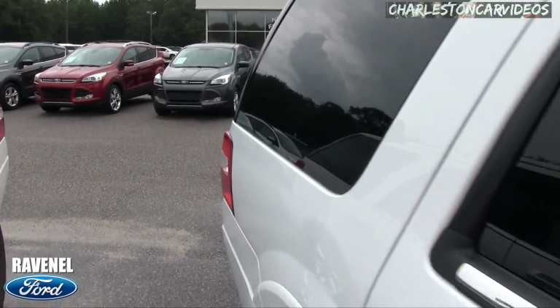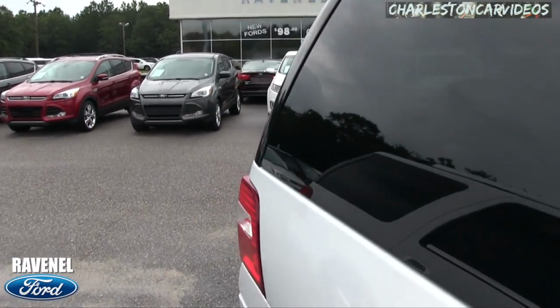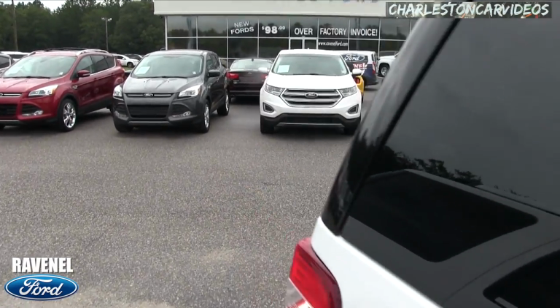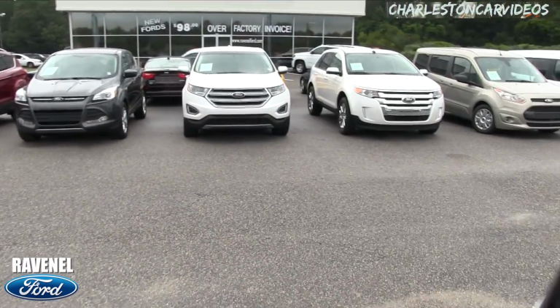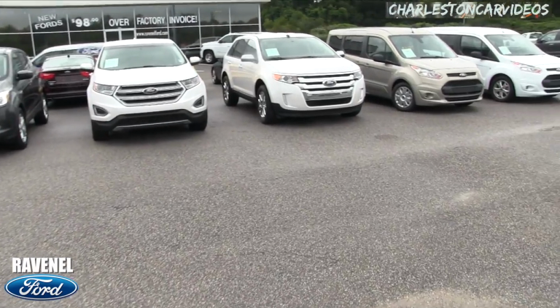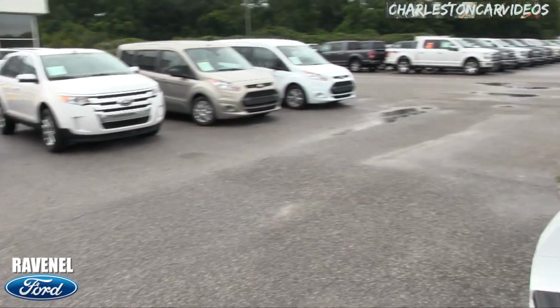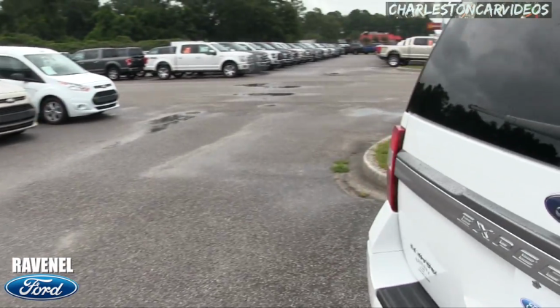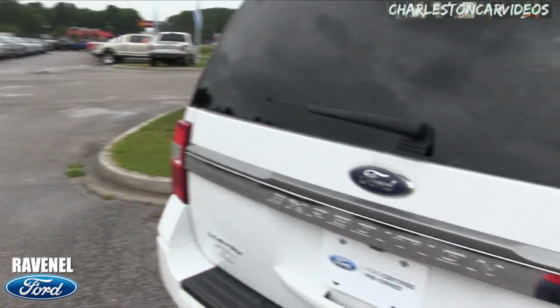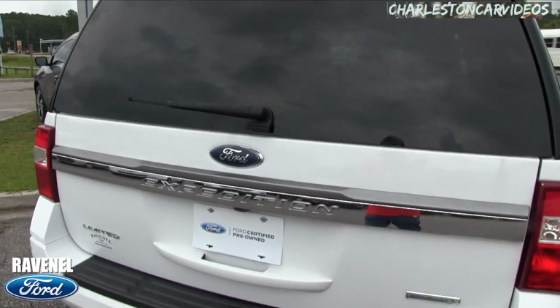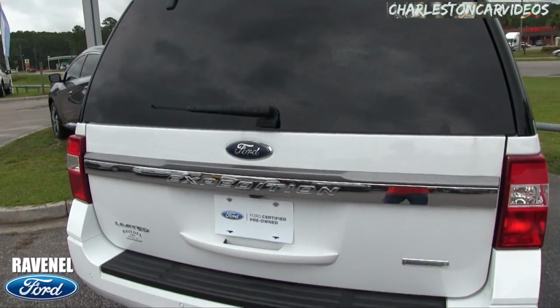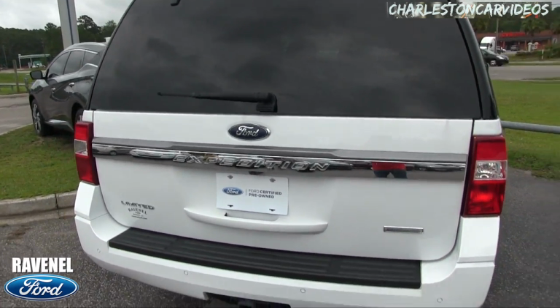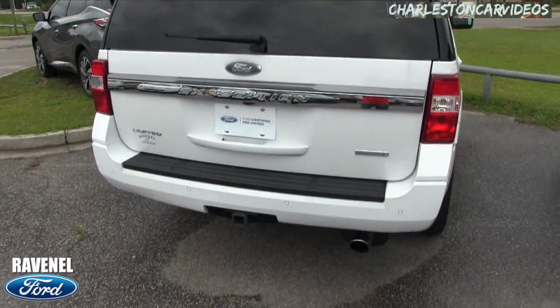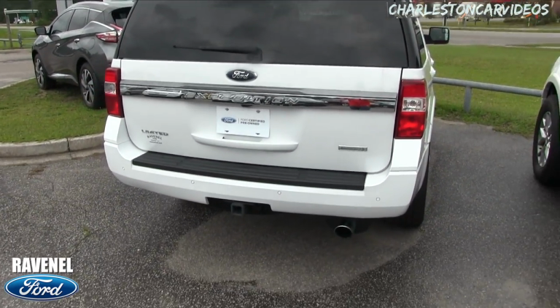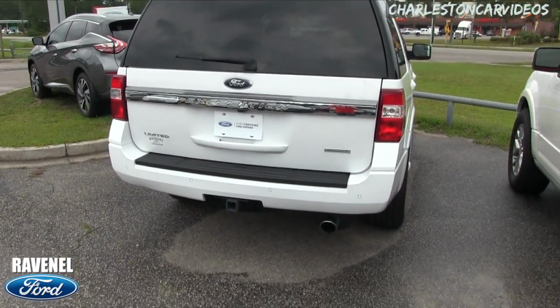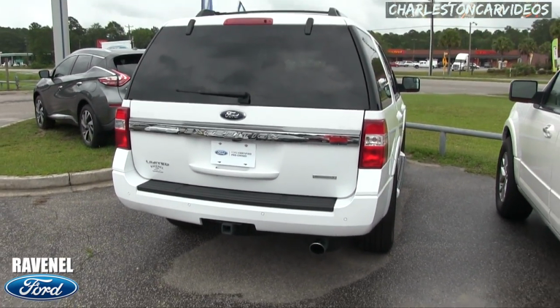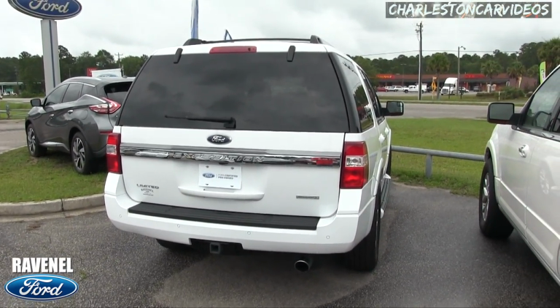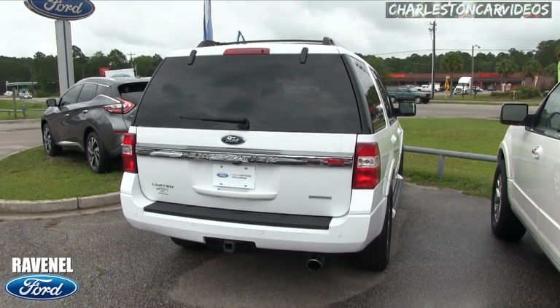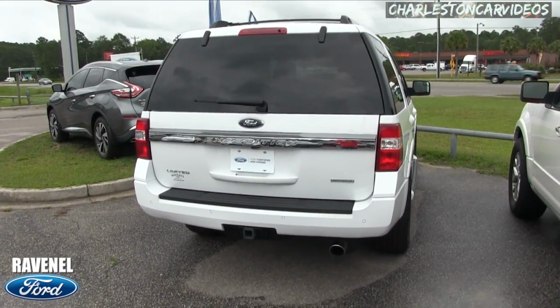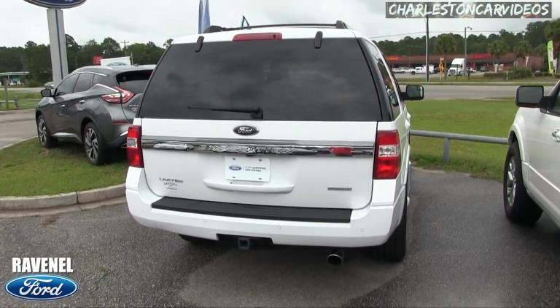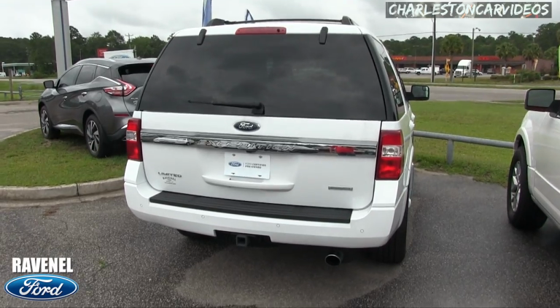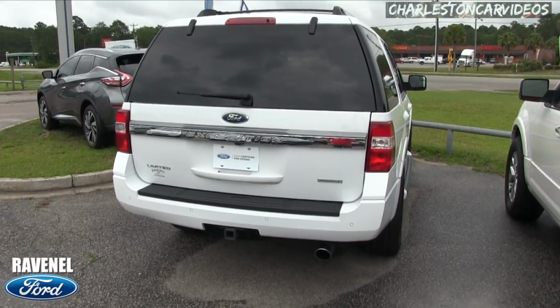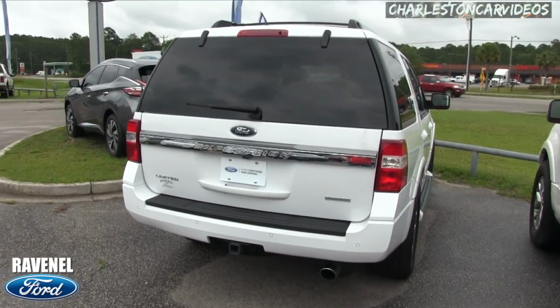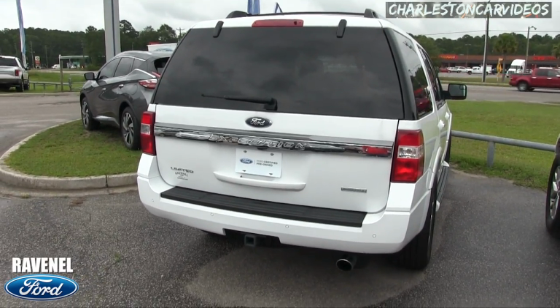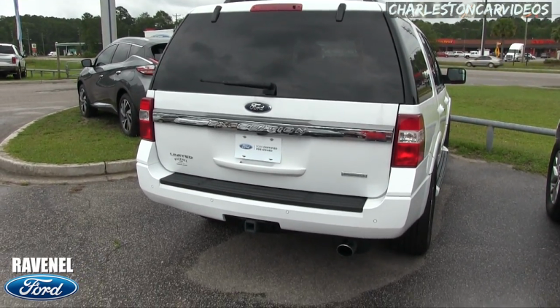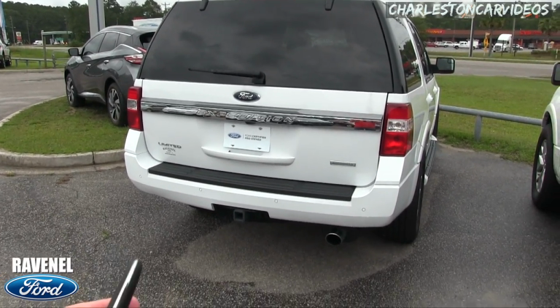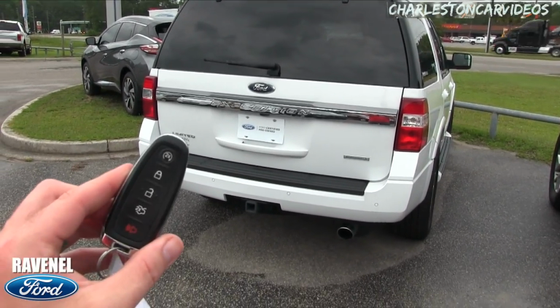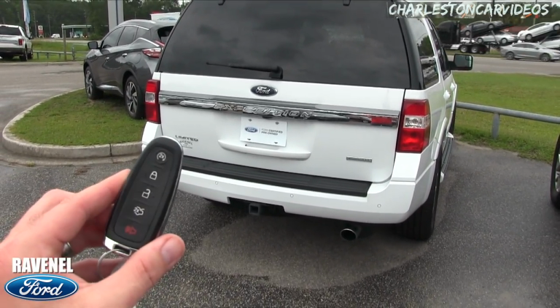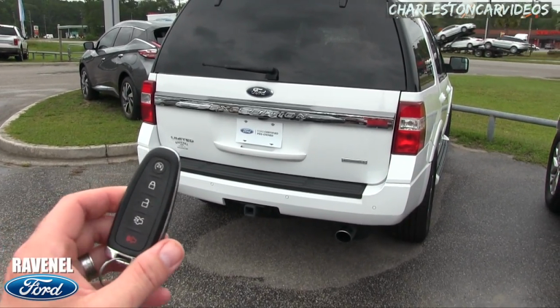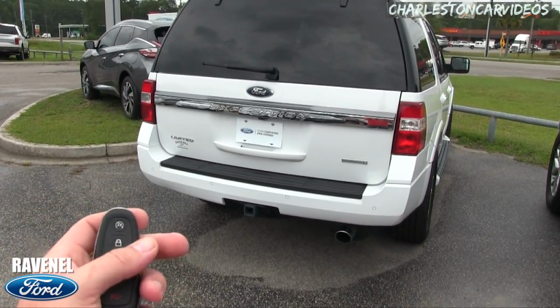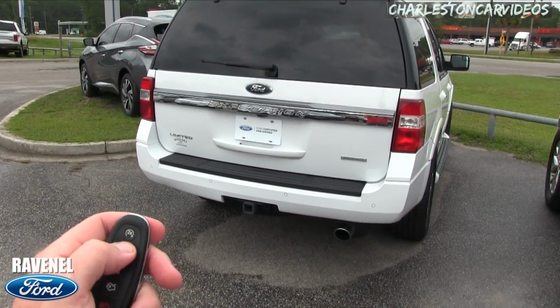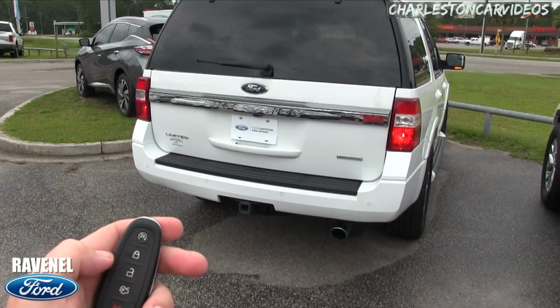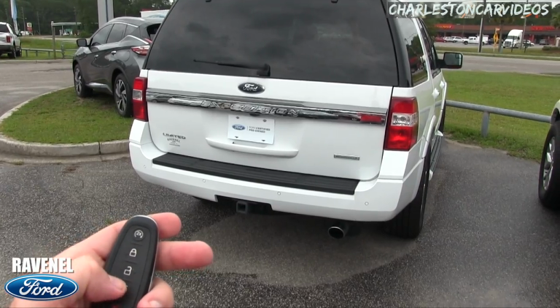It's also certified pre-owned, so you're getting a bunch of warranty with it. The rear is looking good — backup camera, backup sensors, and a tow package. Here's the smart key with remote start.